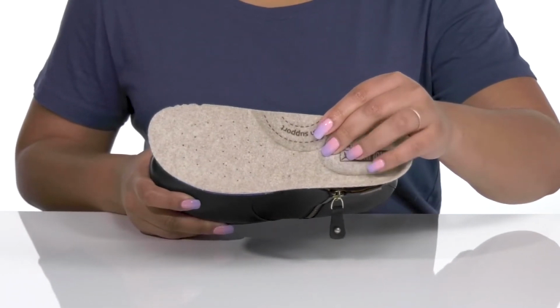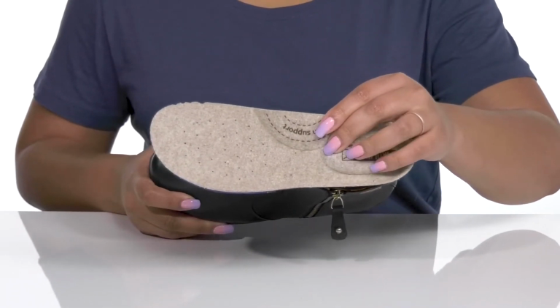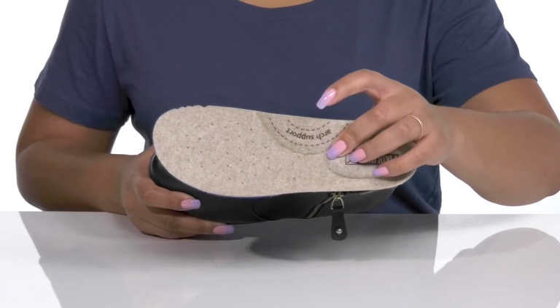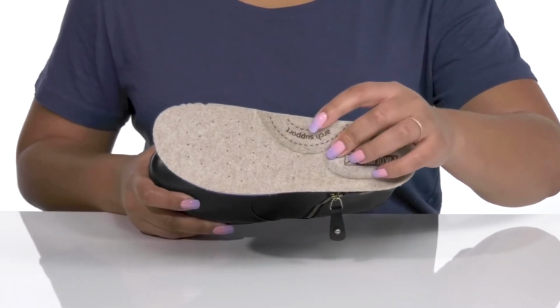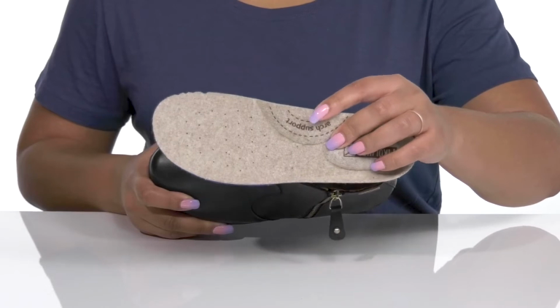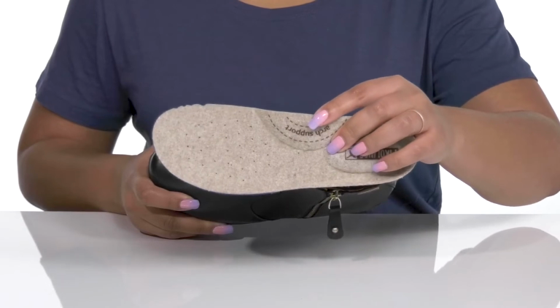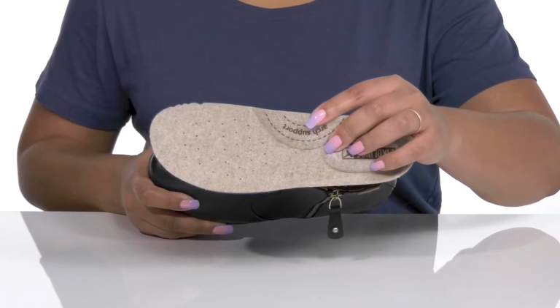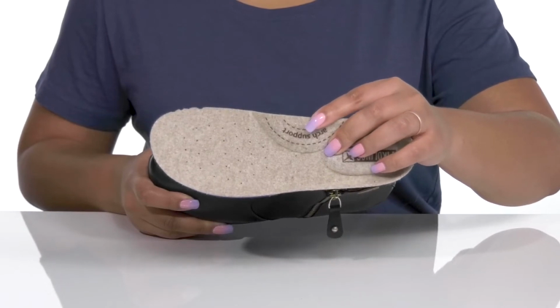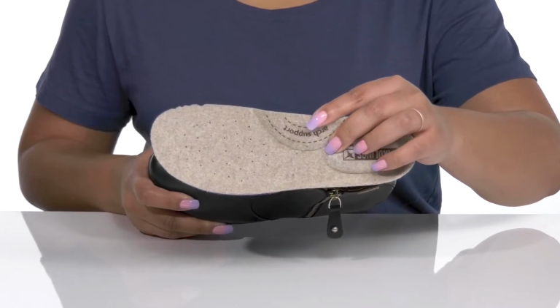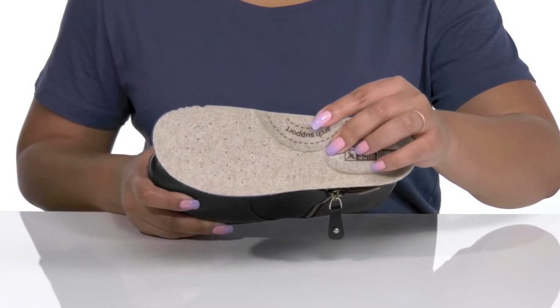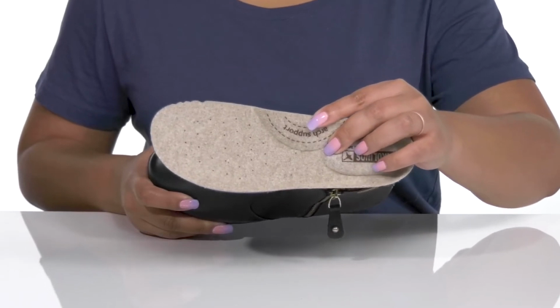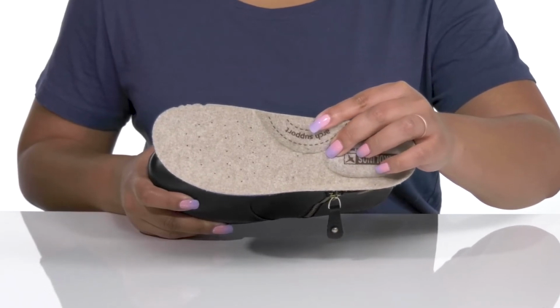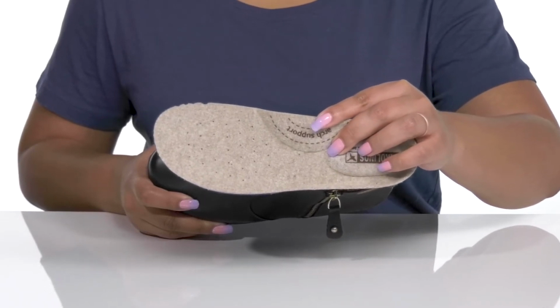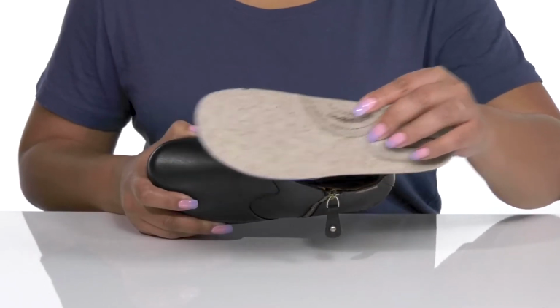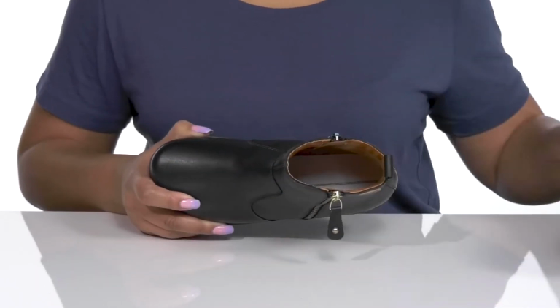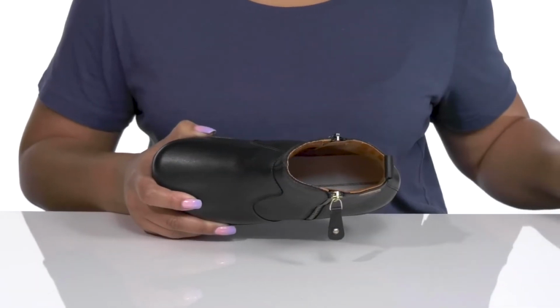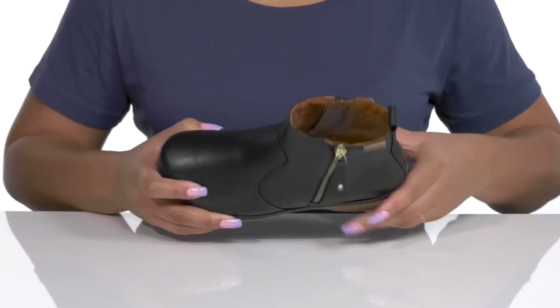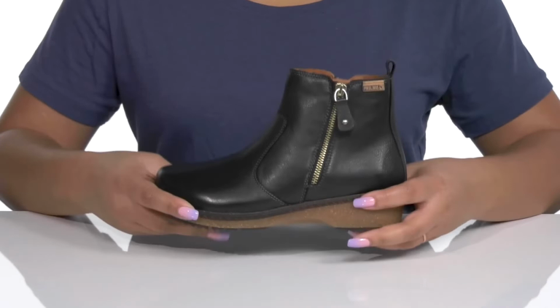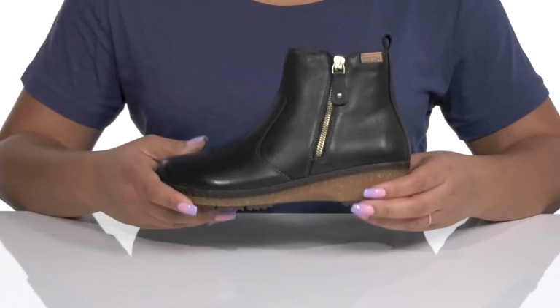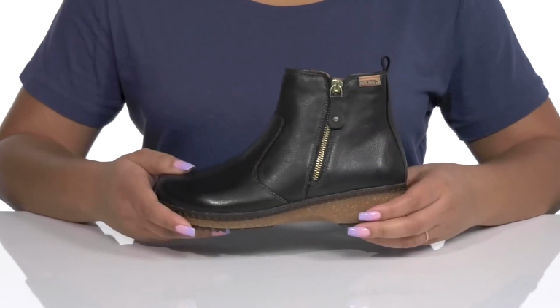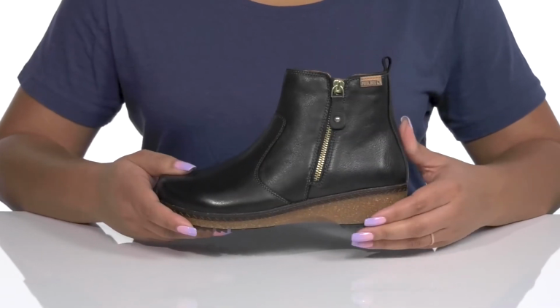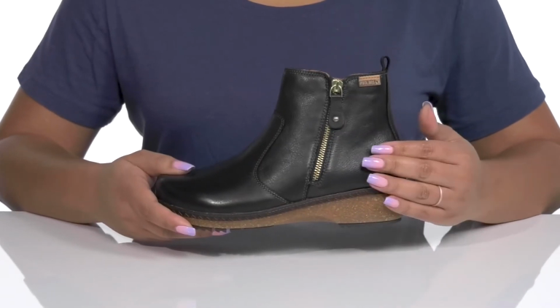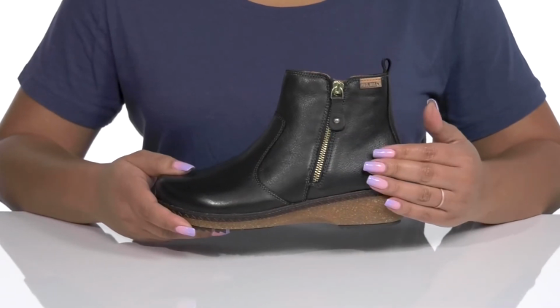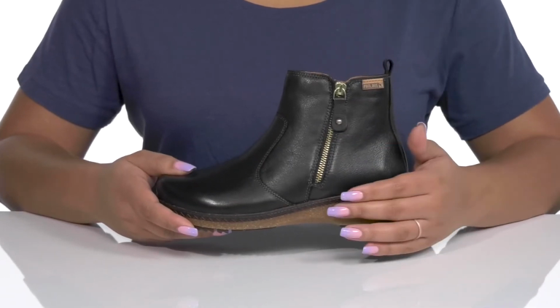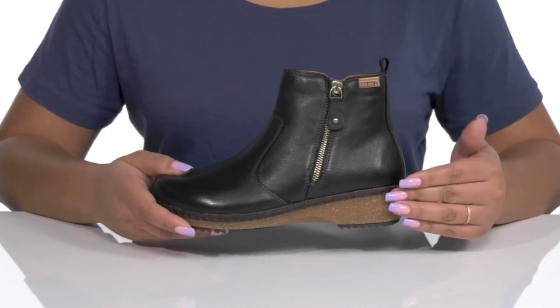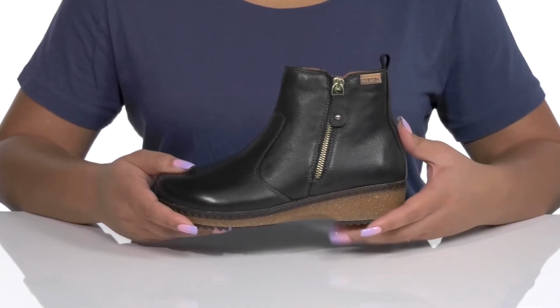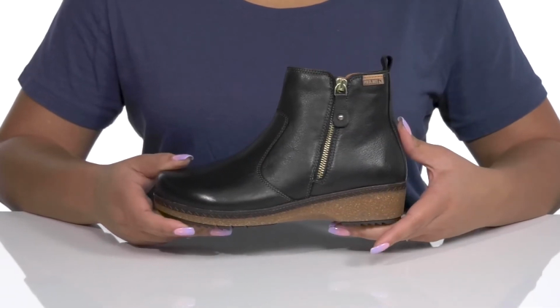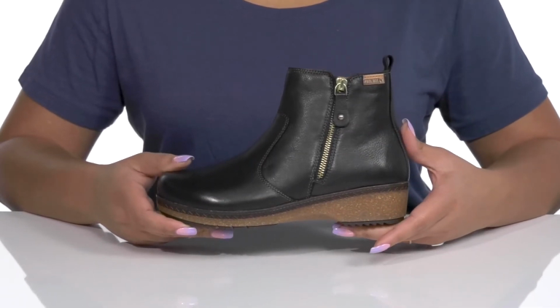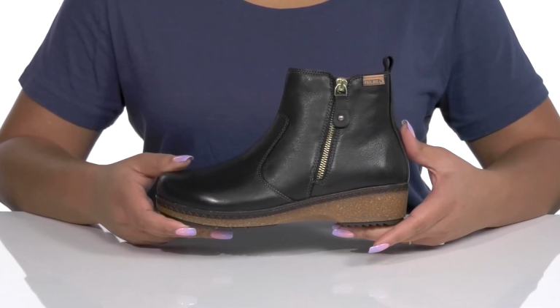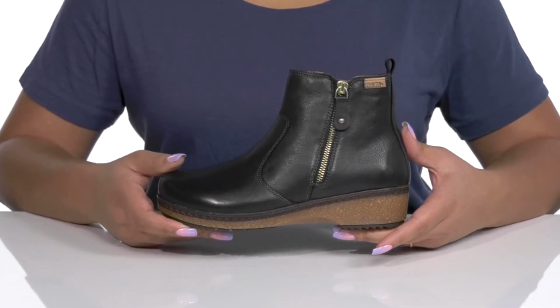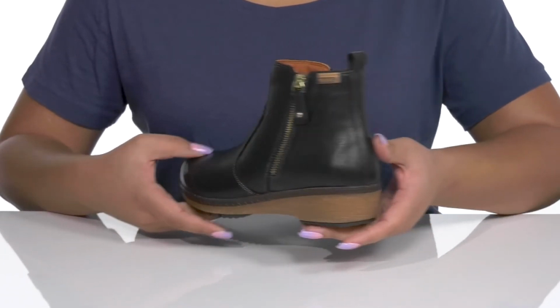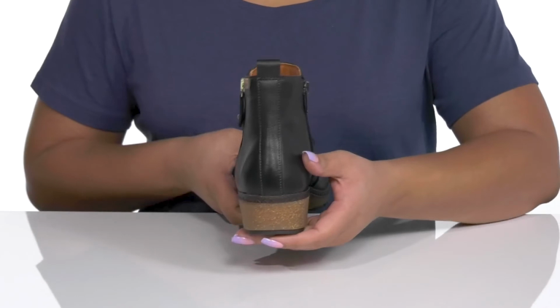Inside there is a textile and synthetic lining with a removable footbed that is cushioned and has added support at the heel and arch to keep you comfortable all day, and there are perforations for breathability.